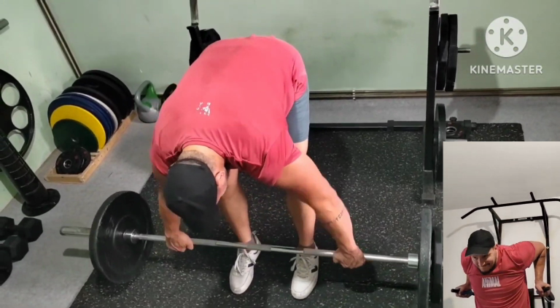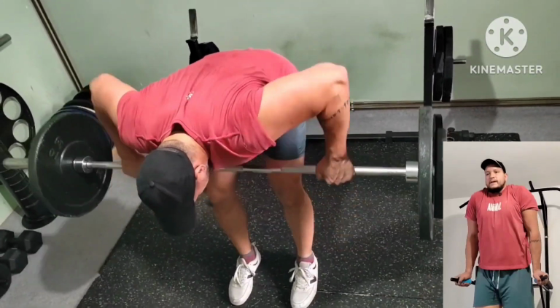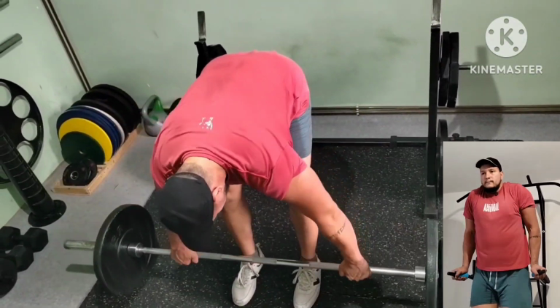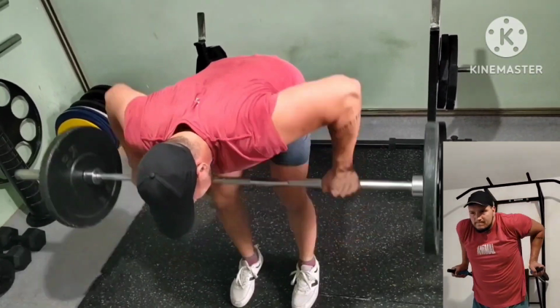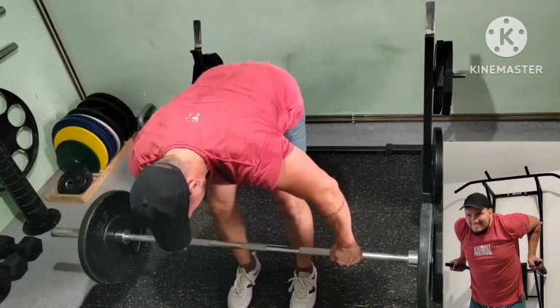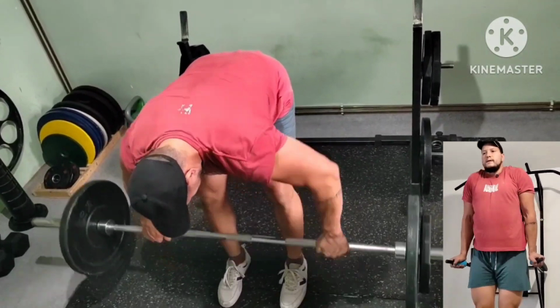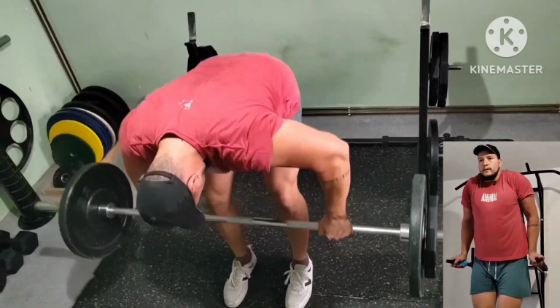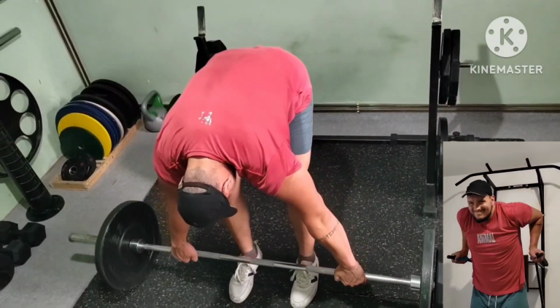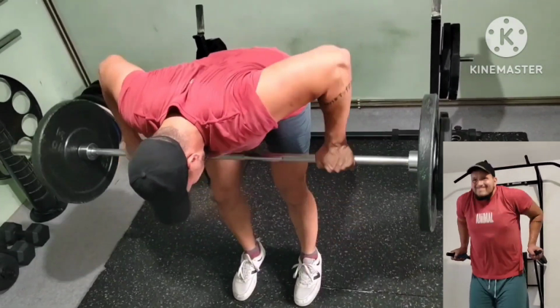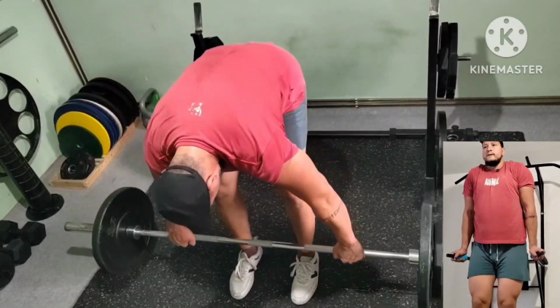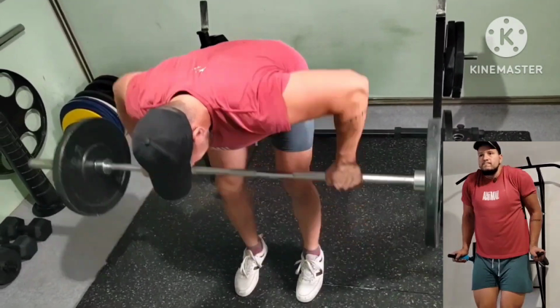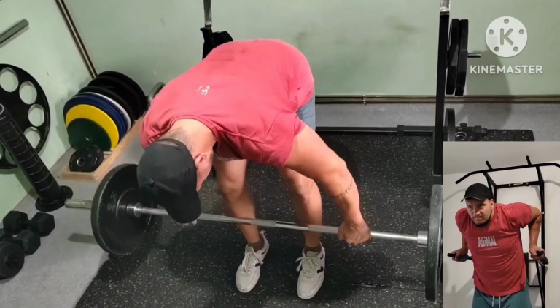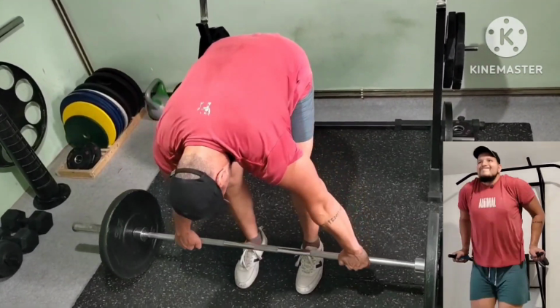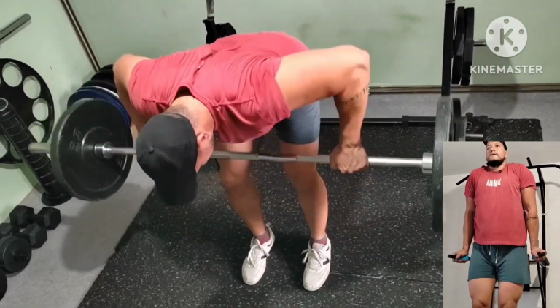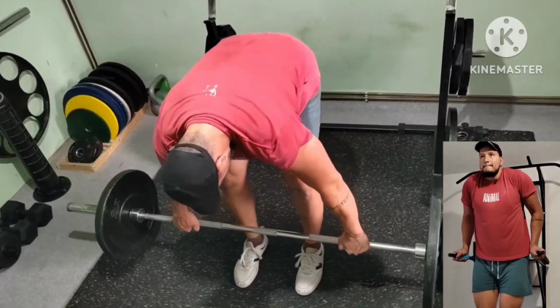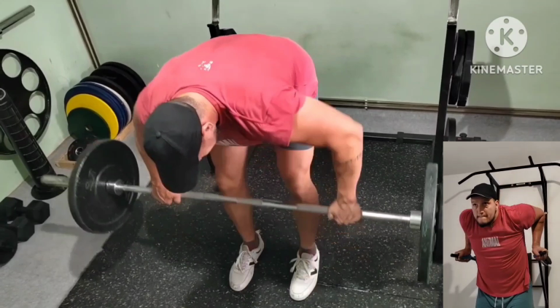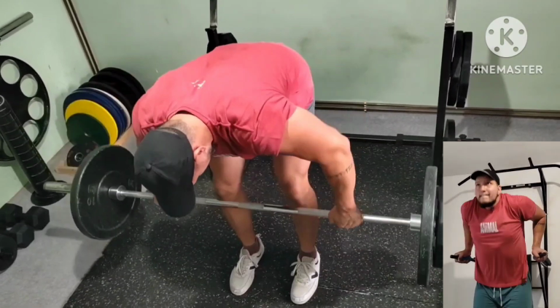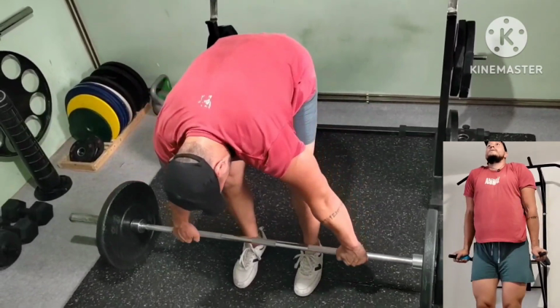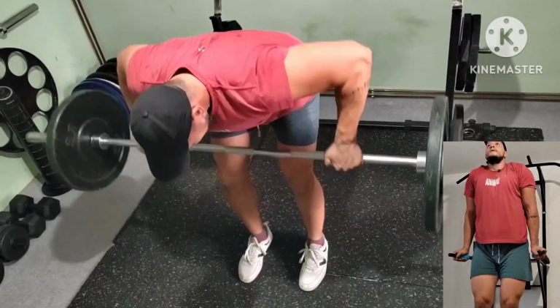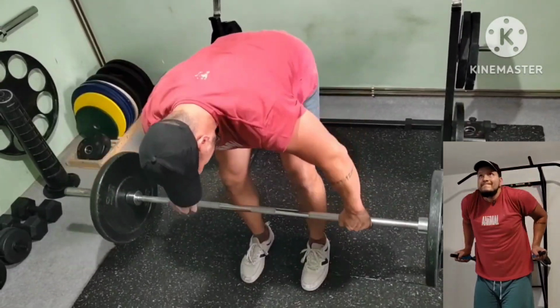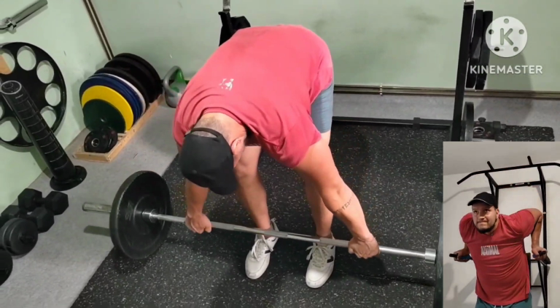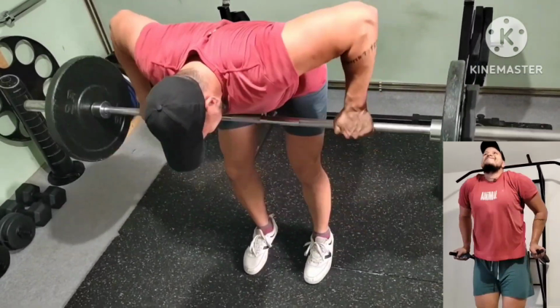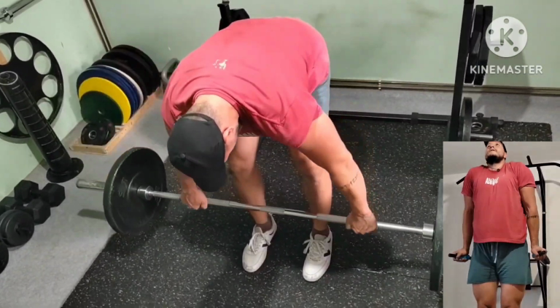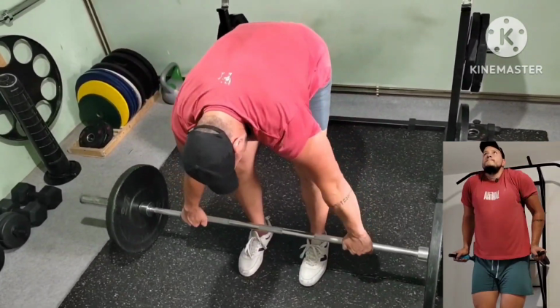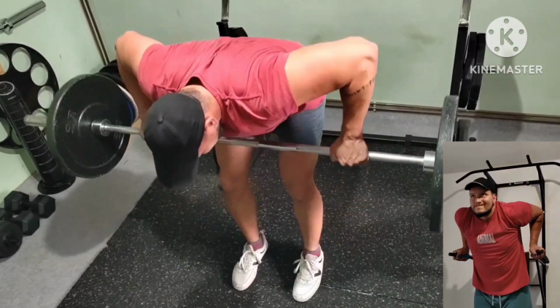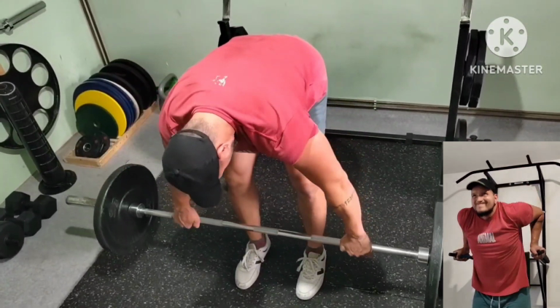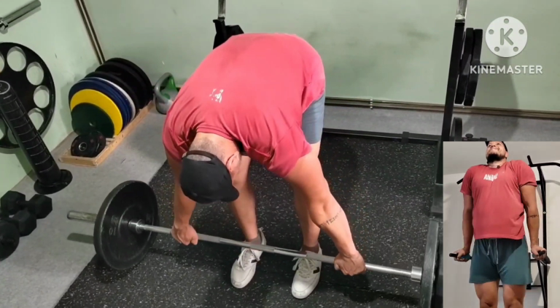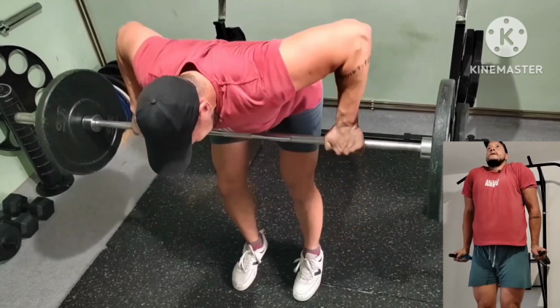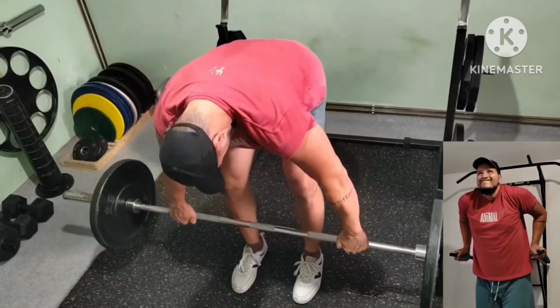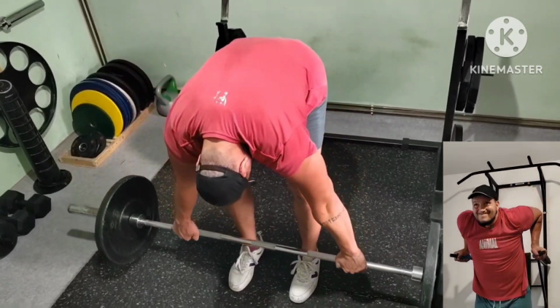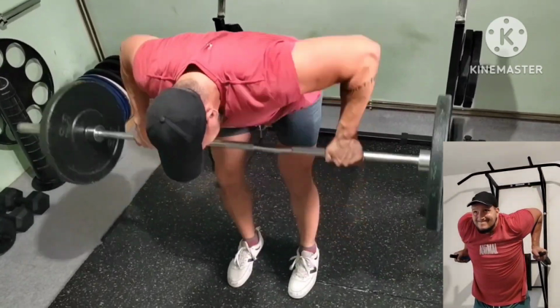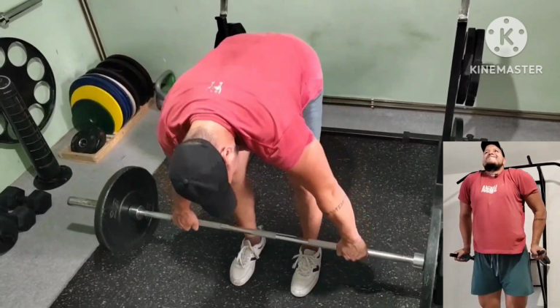Next superset: deep pause dips plus wider grip upper back rows. Control, stretch, squeeze. Also a good amount of reps on rows.